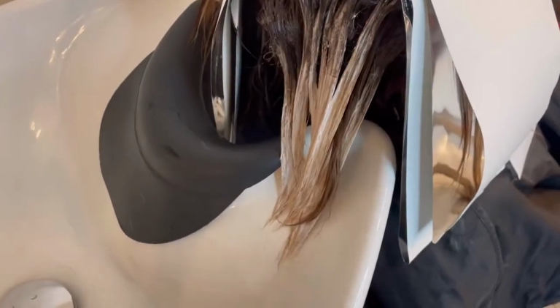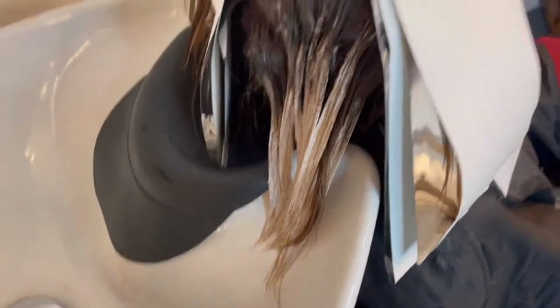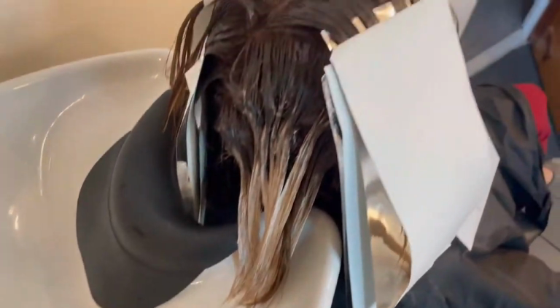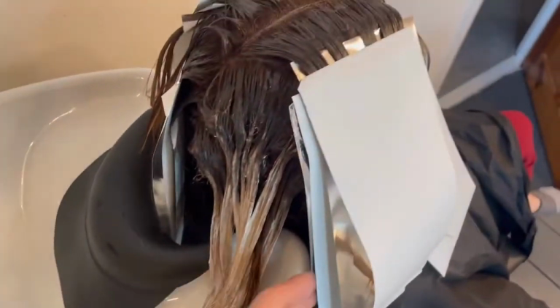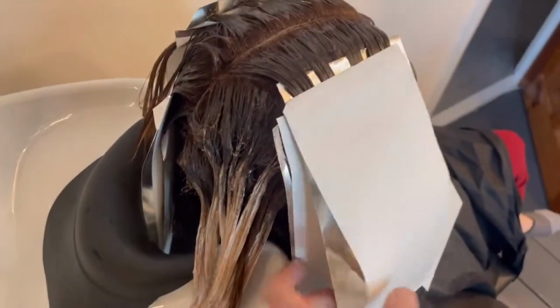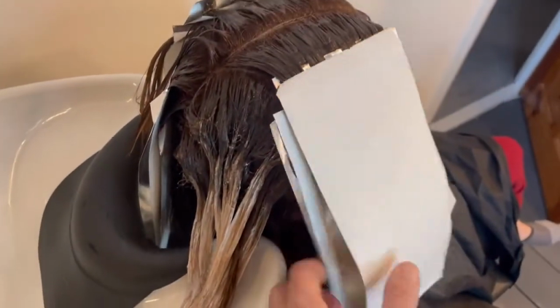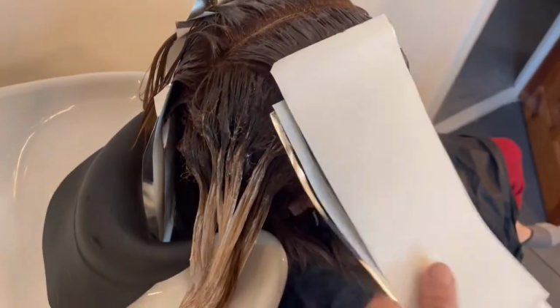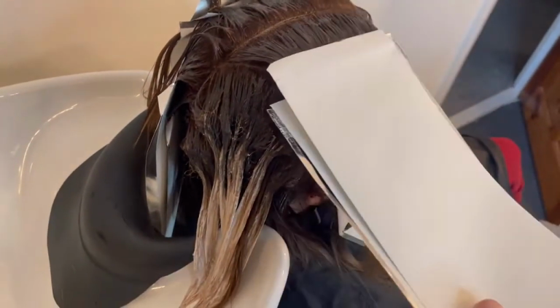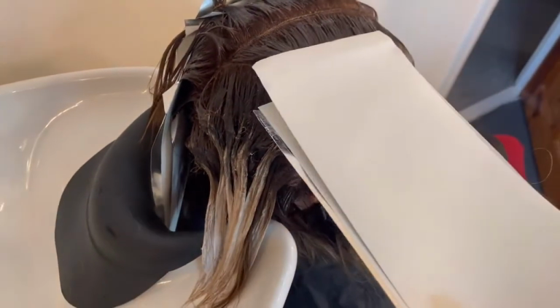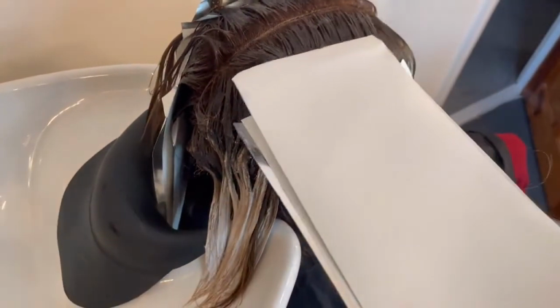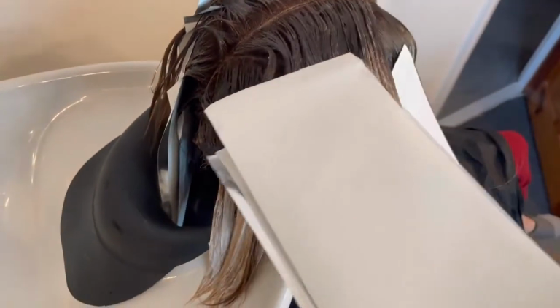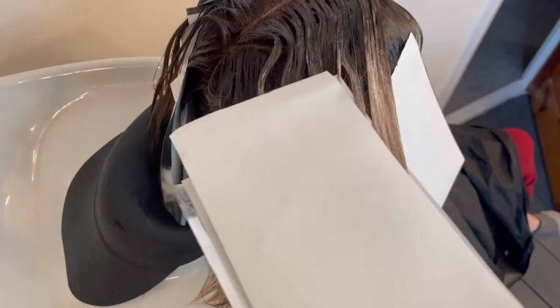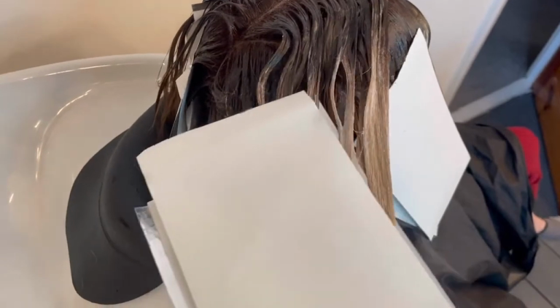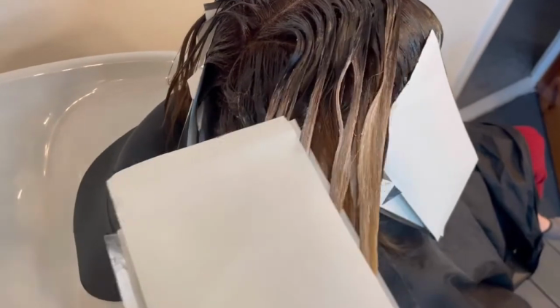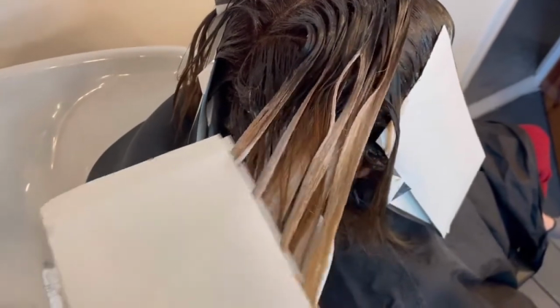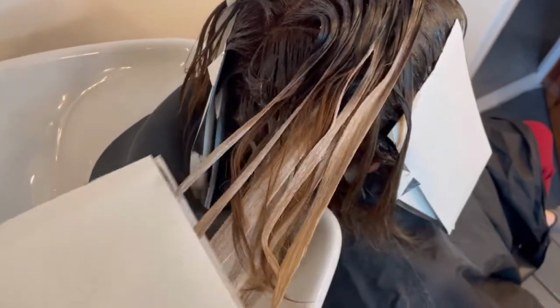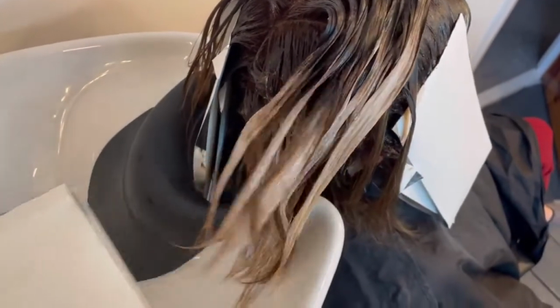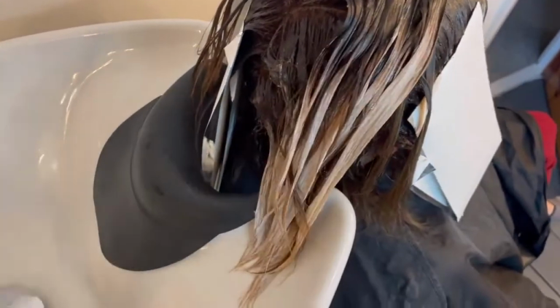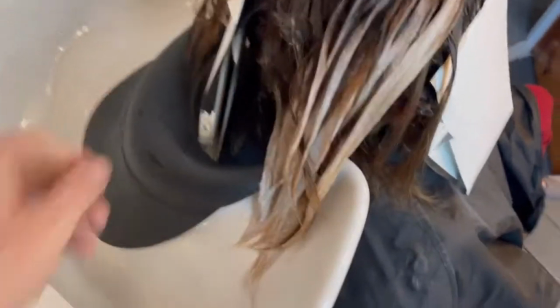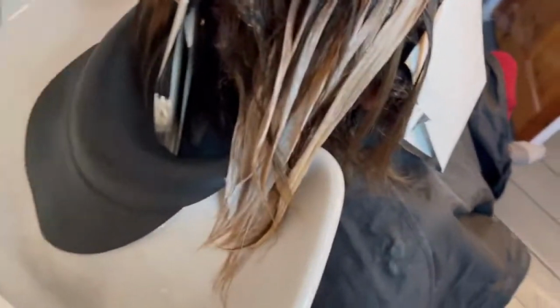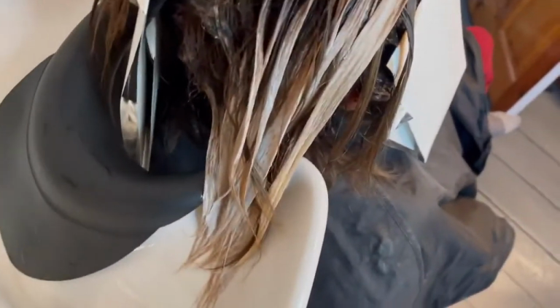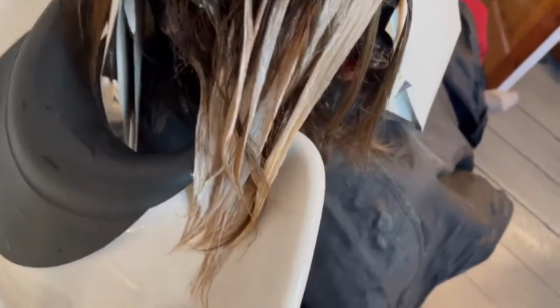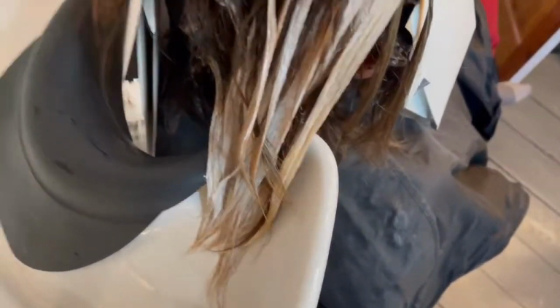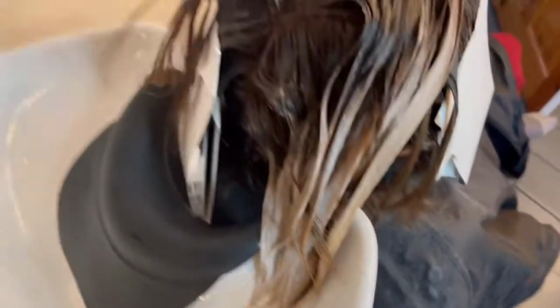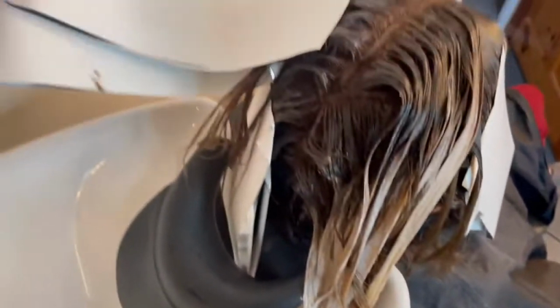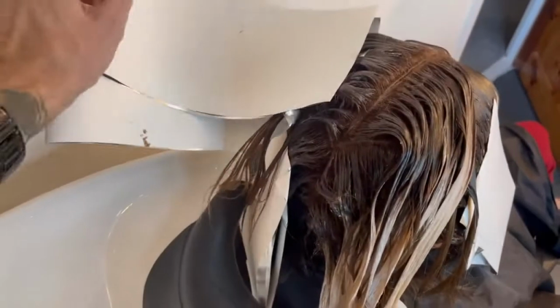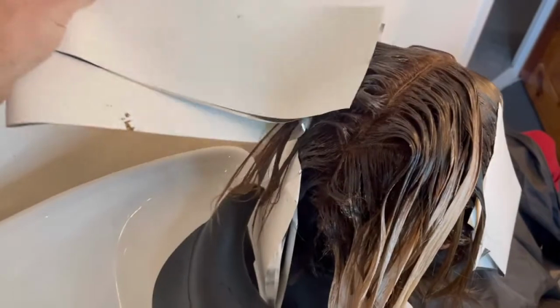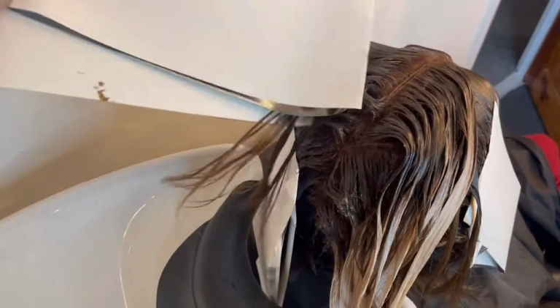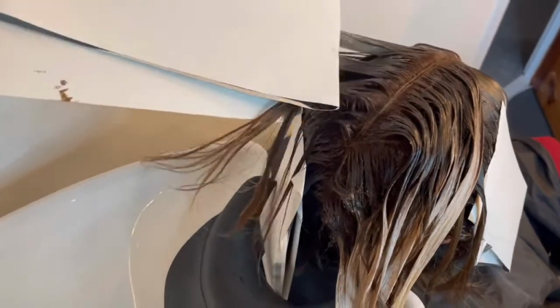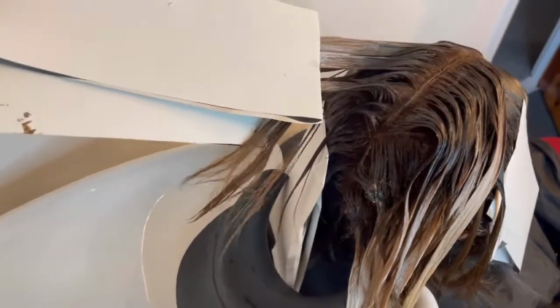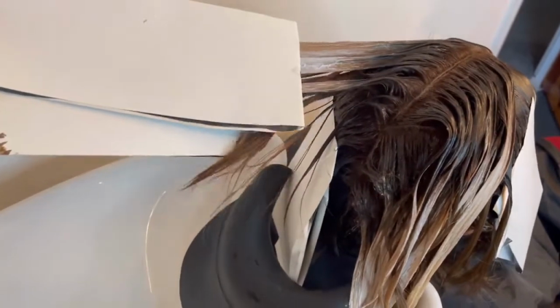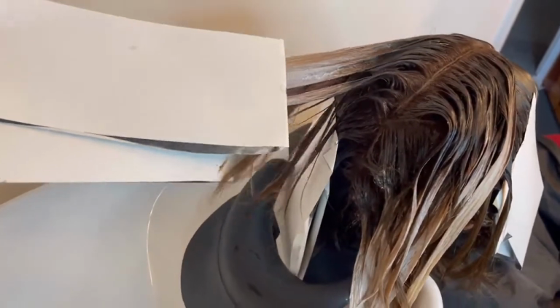The roots were developed for 40 minutes in total without heat, and the ends were developed for 20 minutes in total, until we achieved the lift on the depth of a level 7 or an orange-yellow undertone.